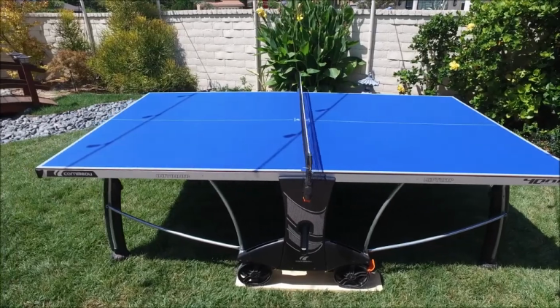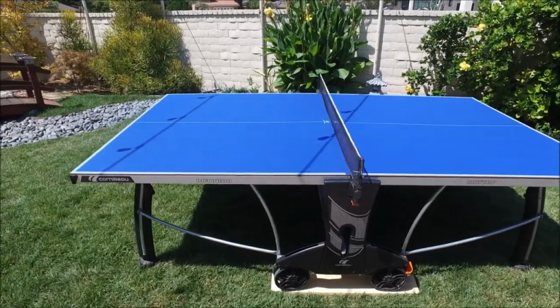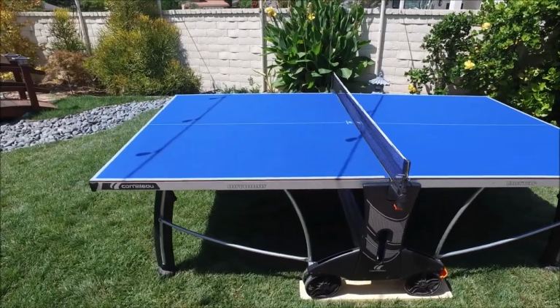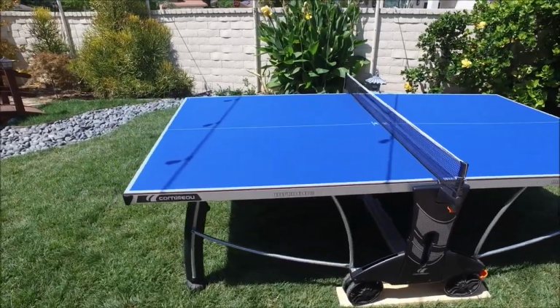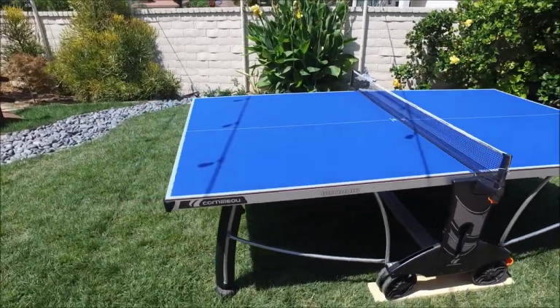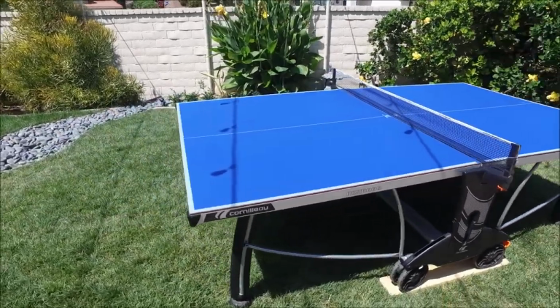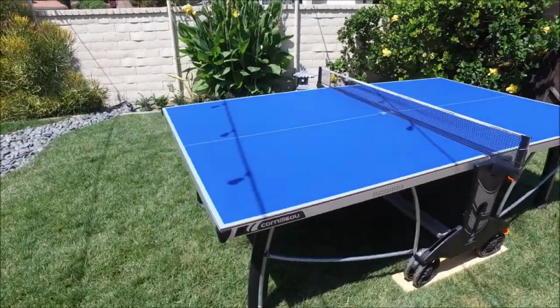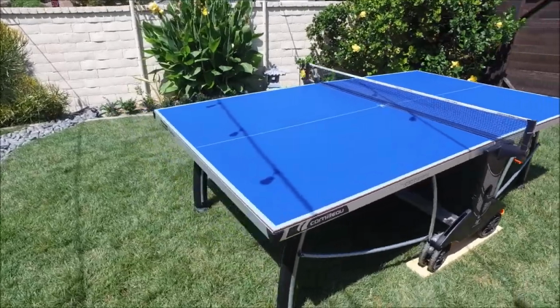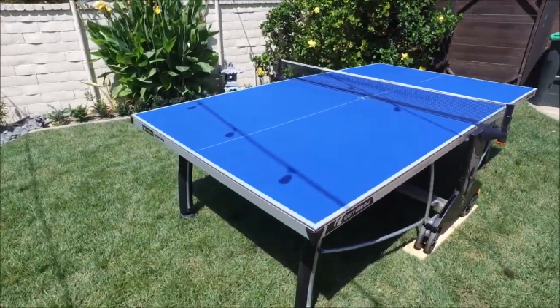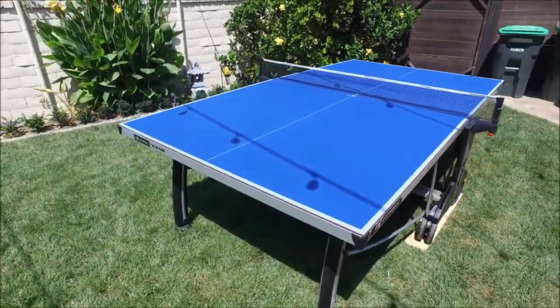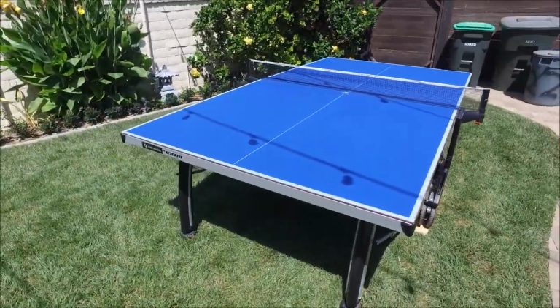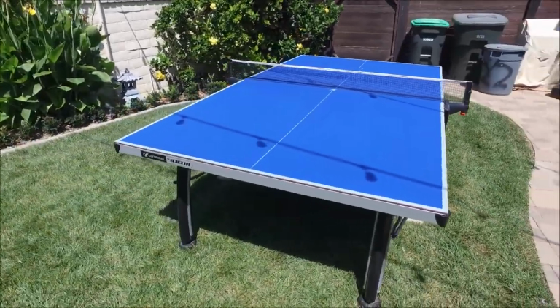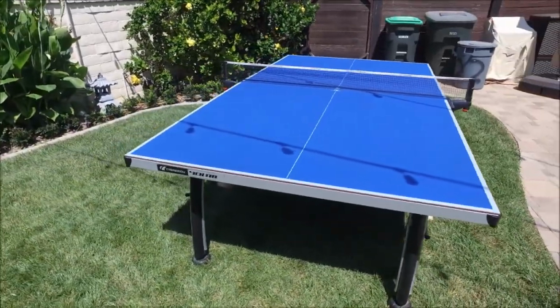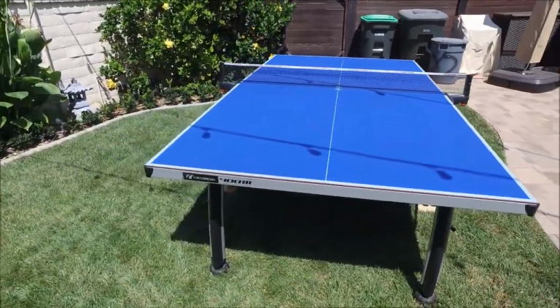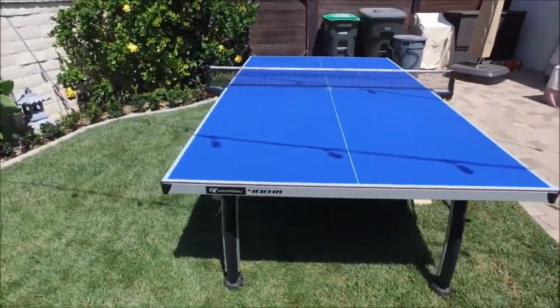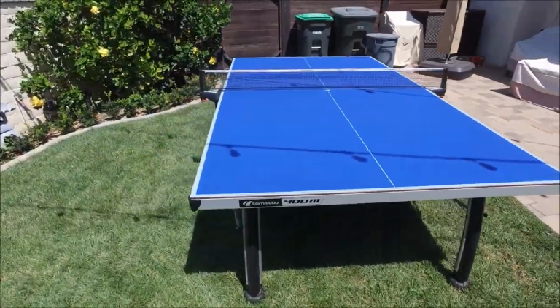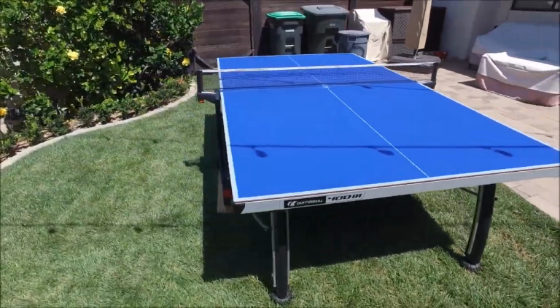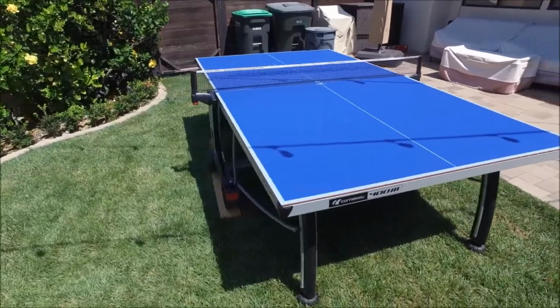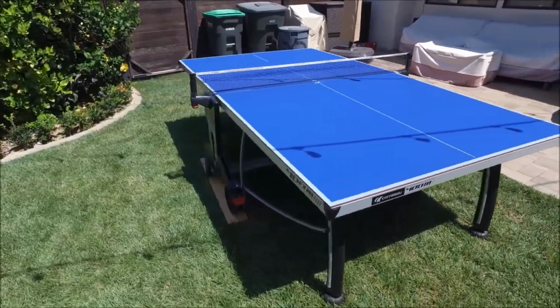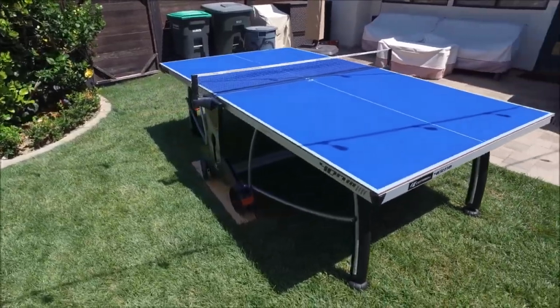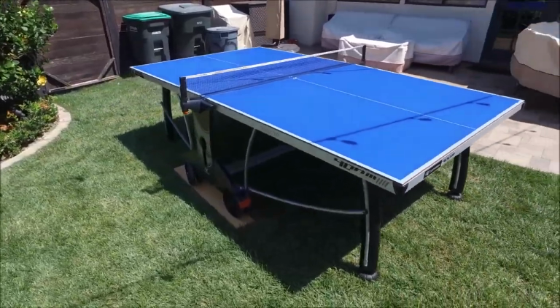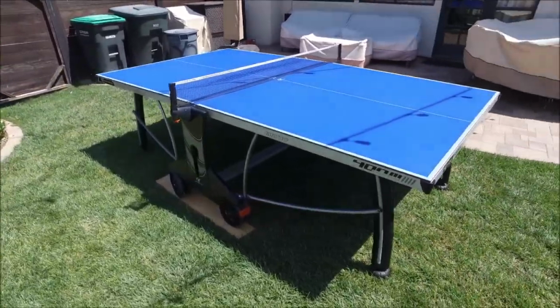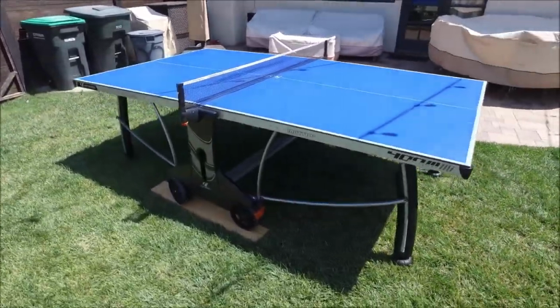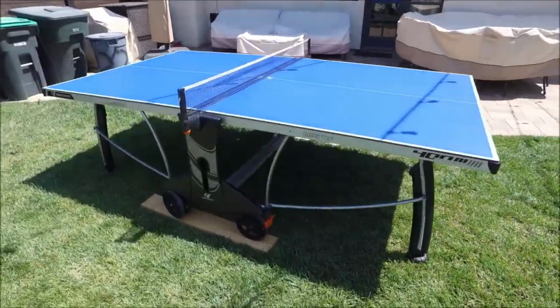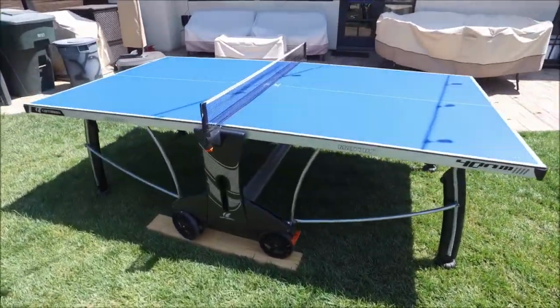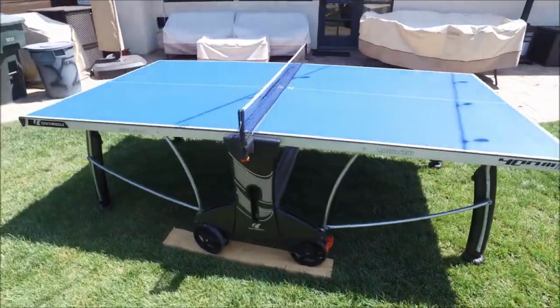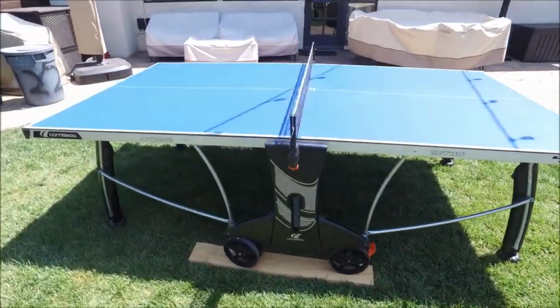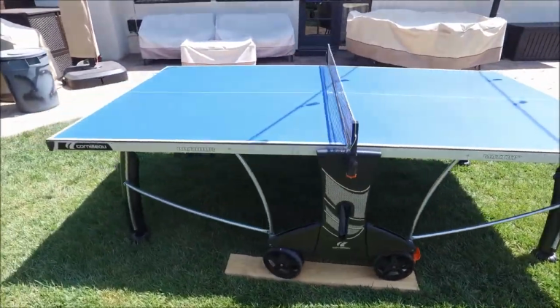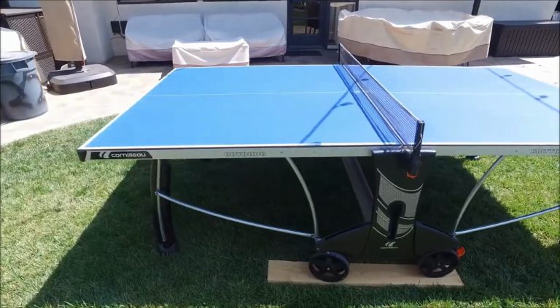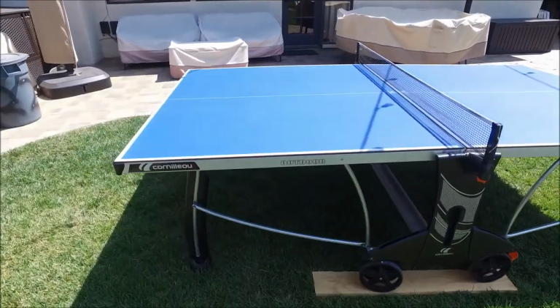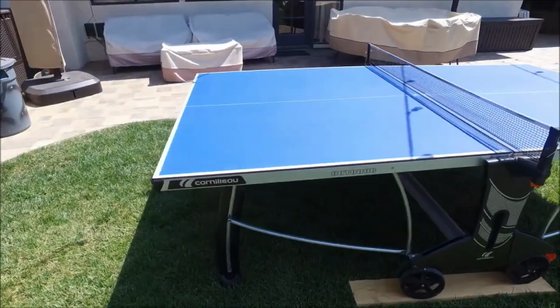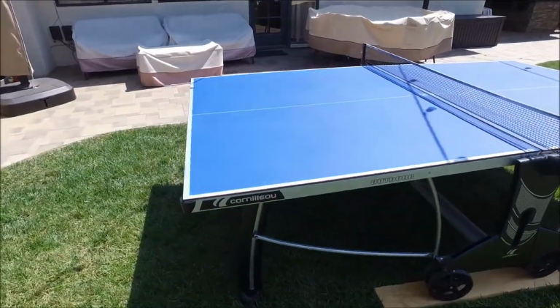The table itself is perfect for outdoor use whether it's in your backyard — we even sell some of these to schools and resorts. All four legs are fully adjustable for height so you can get yourself a level playing surface no matter where you're using the table.